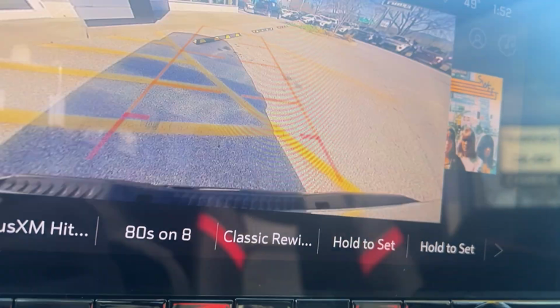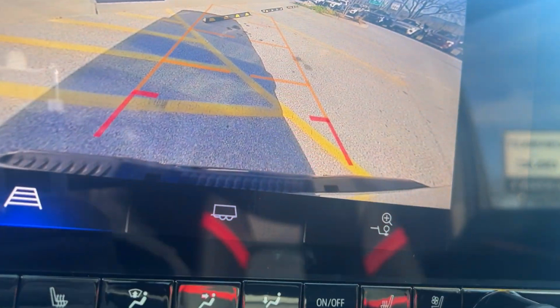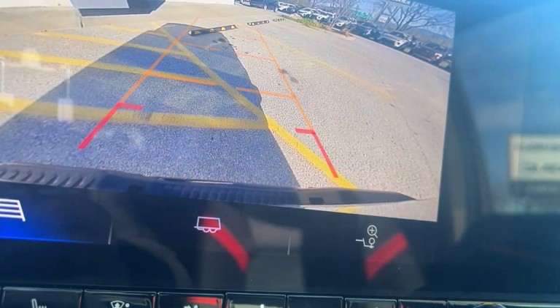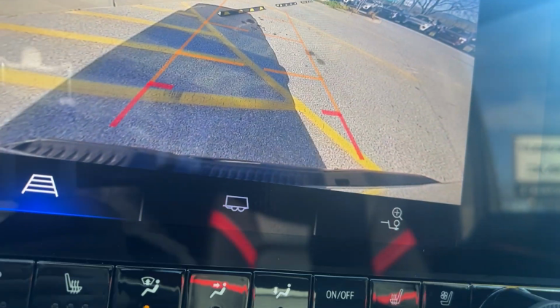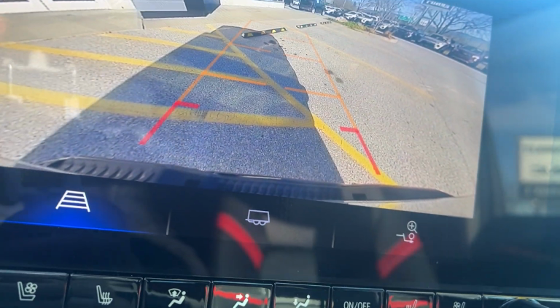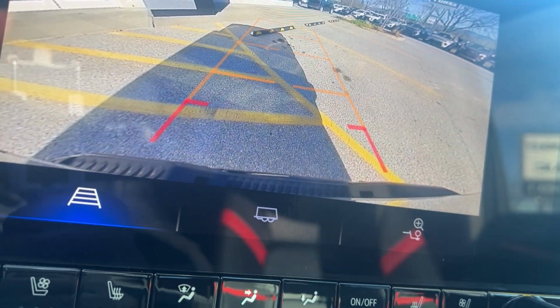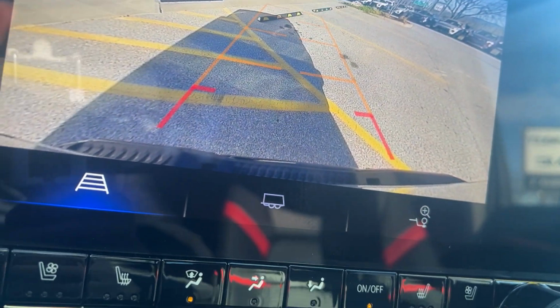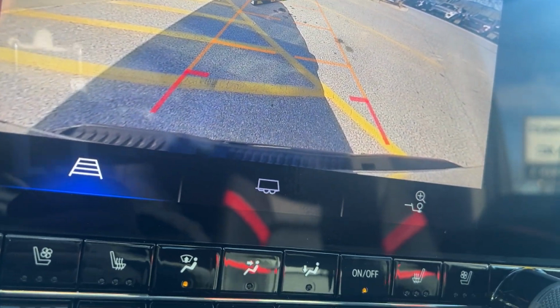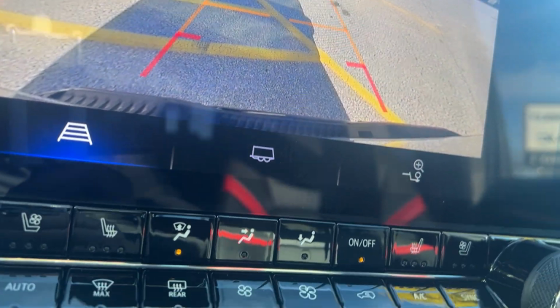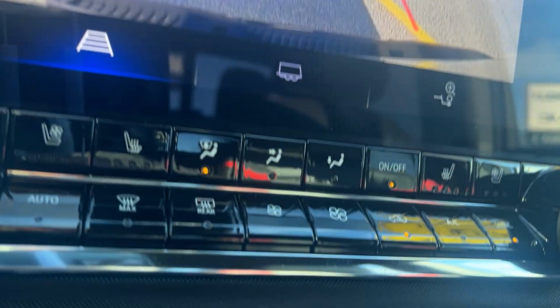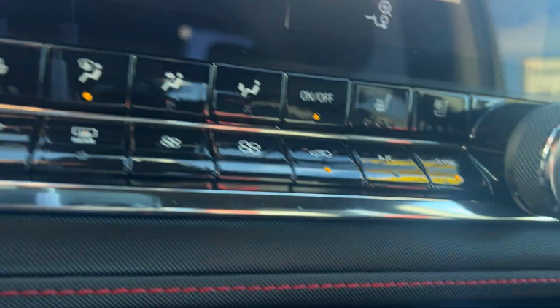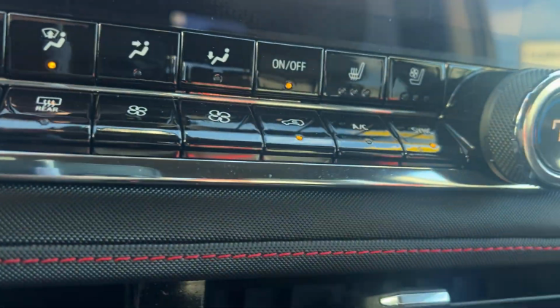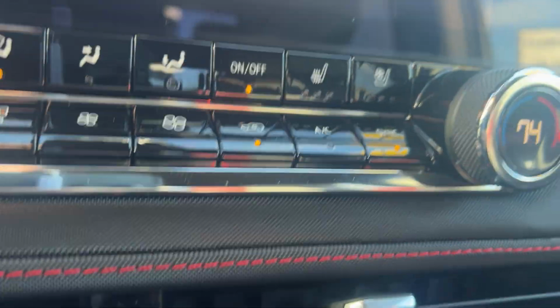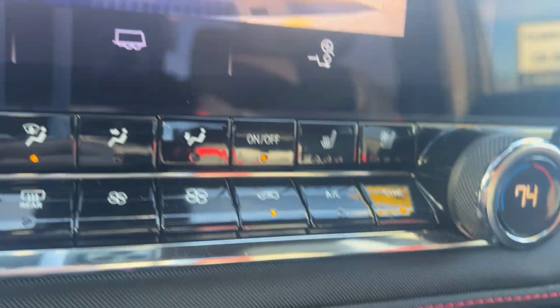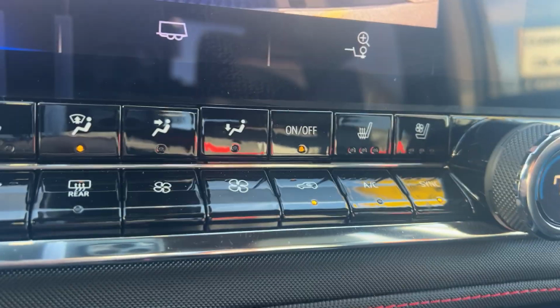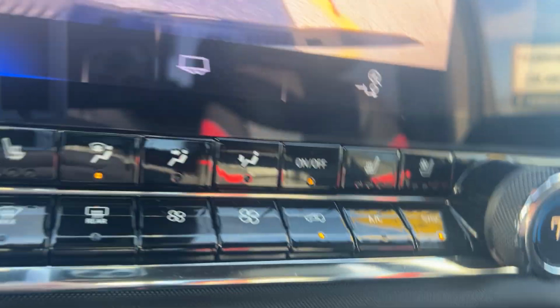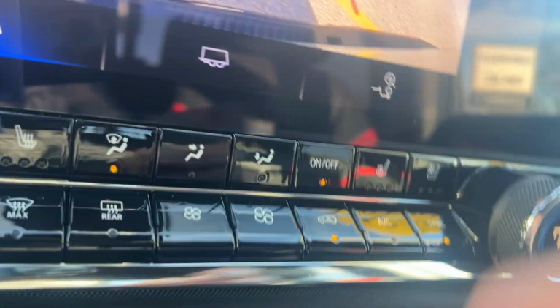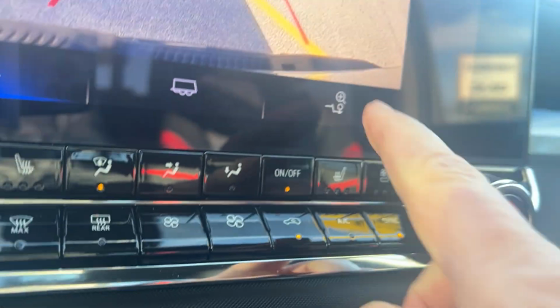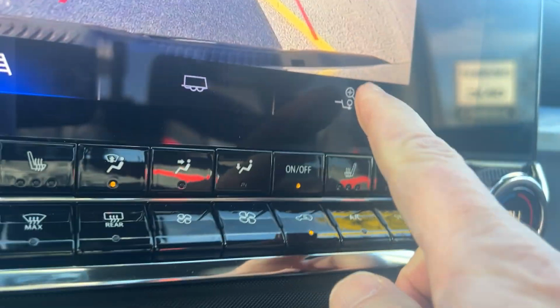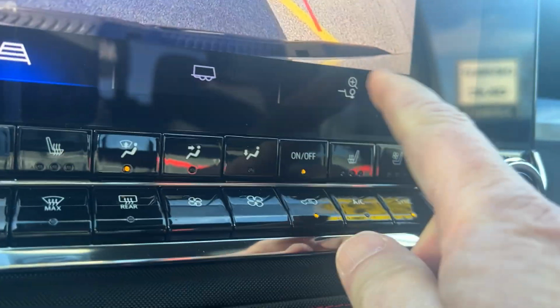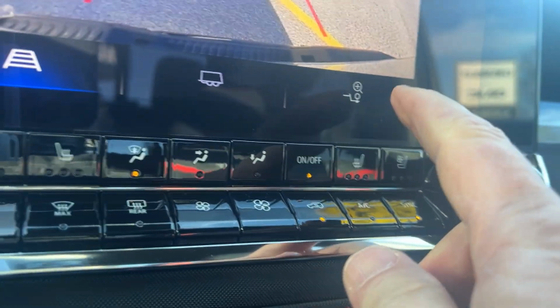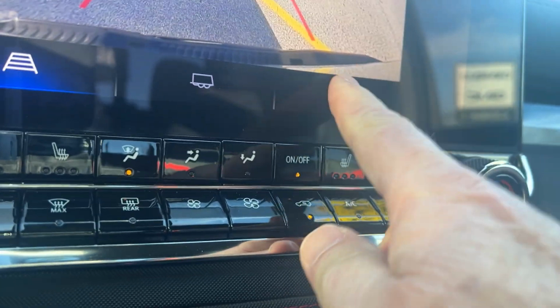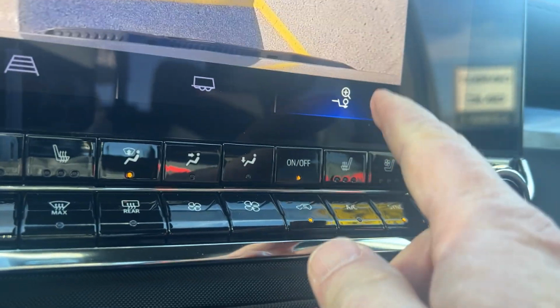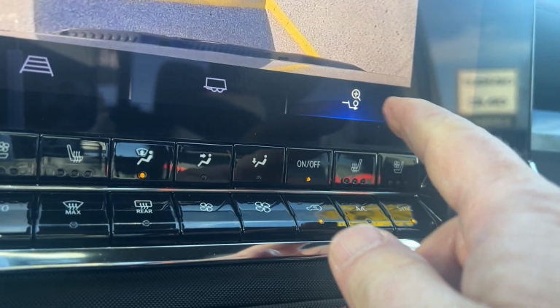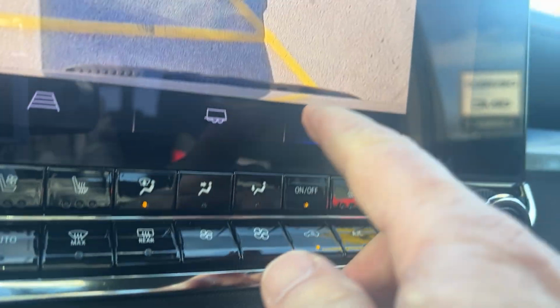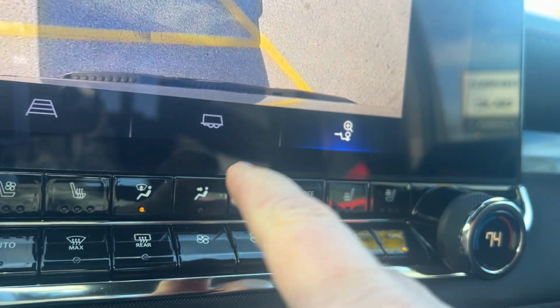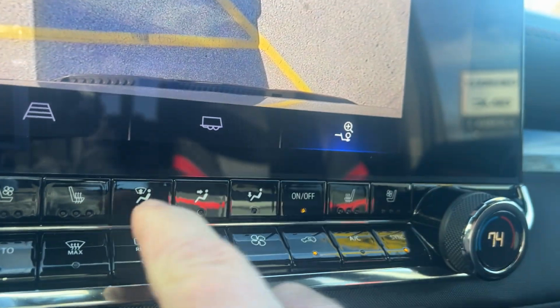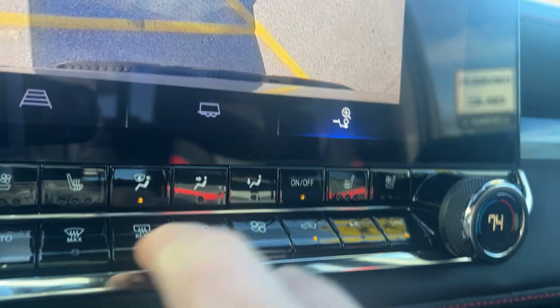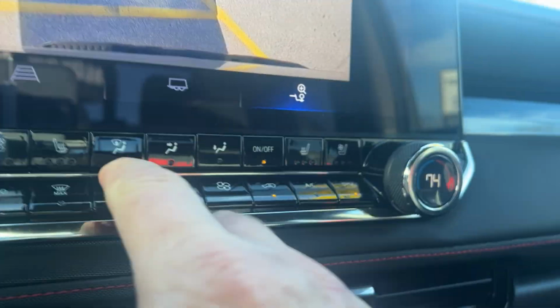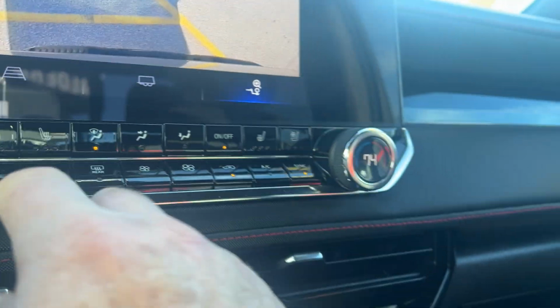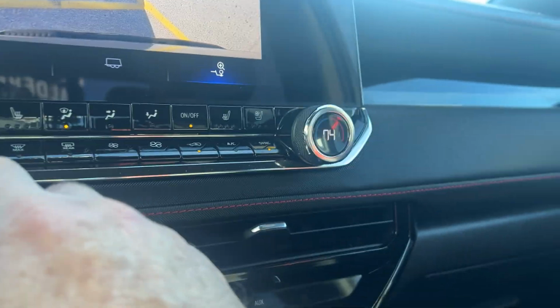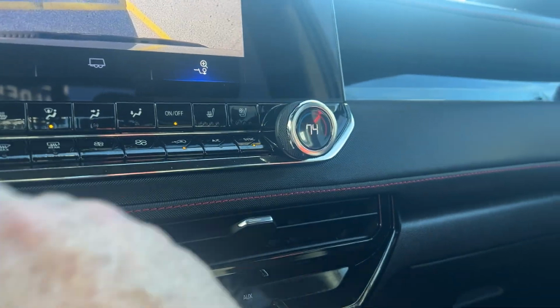It has a very nice color touchscreen. When you put it in reverse, you have a great backup camera. You can look down on the view if you're doing a hitch at night.